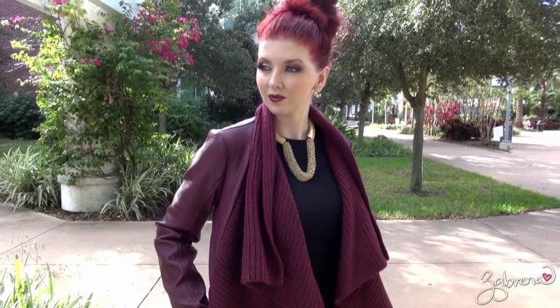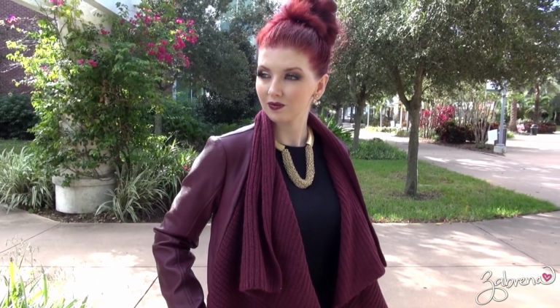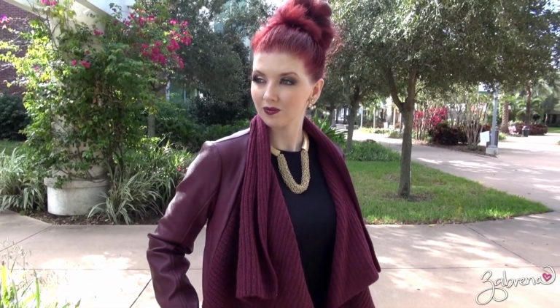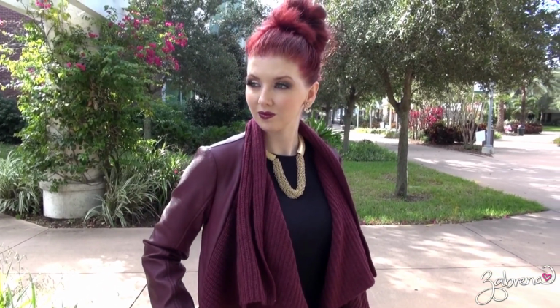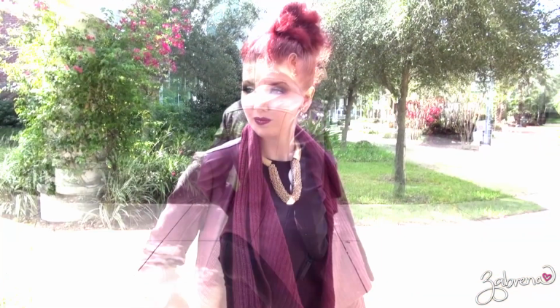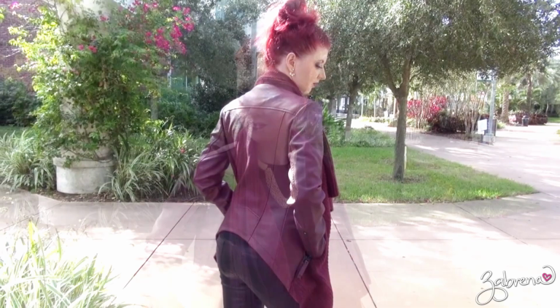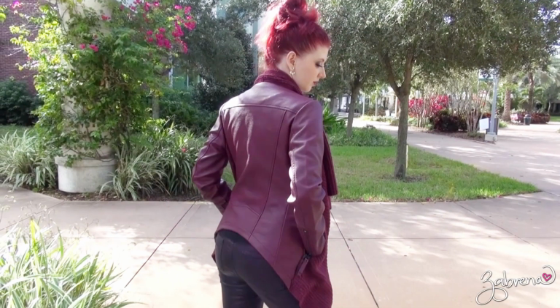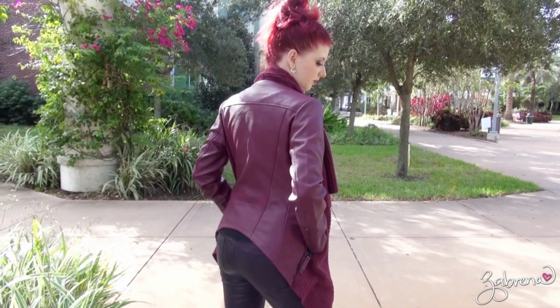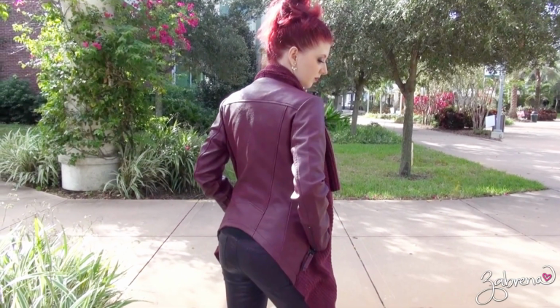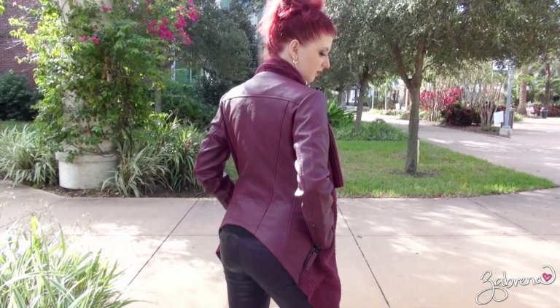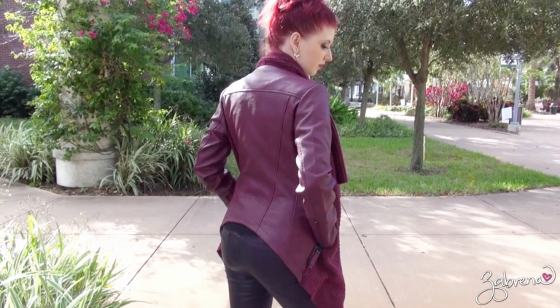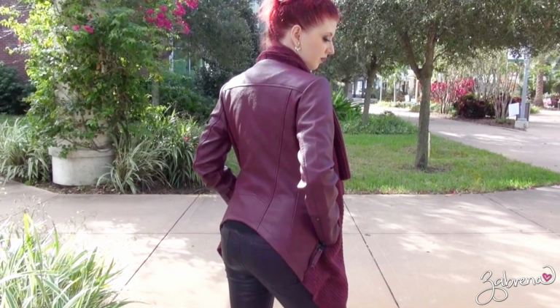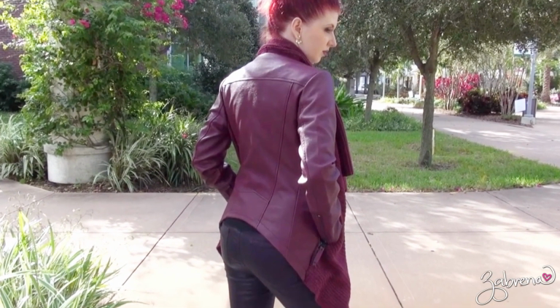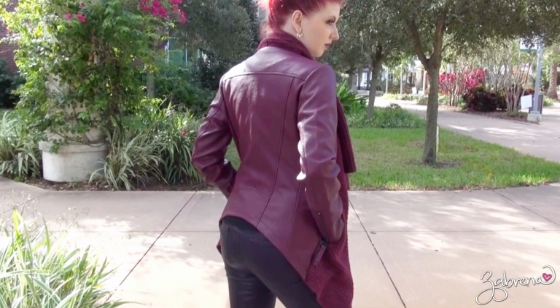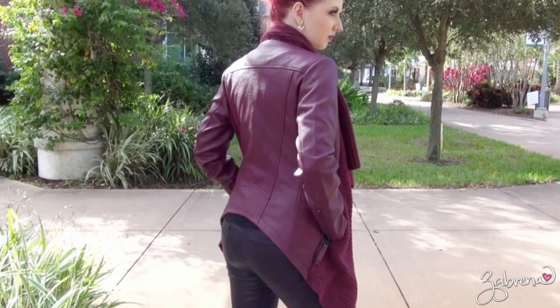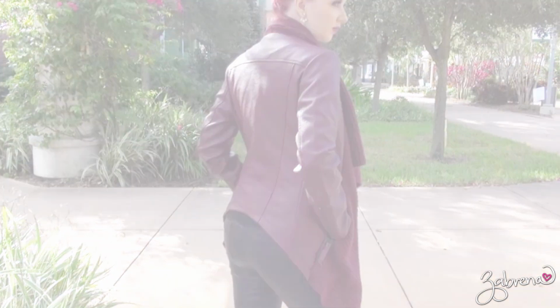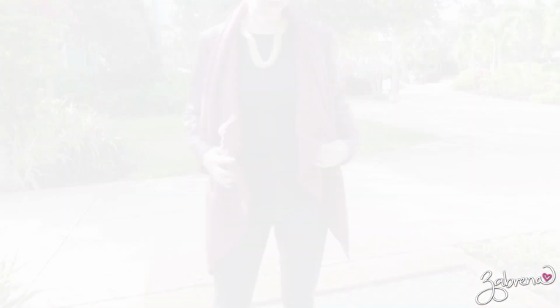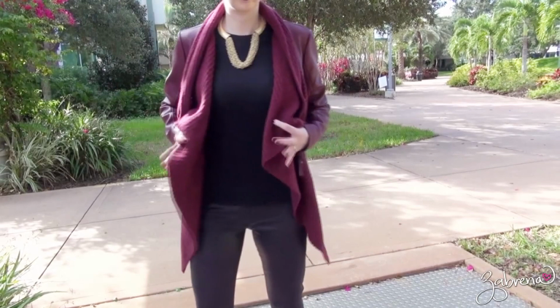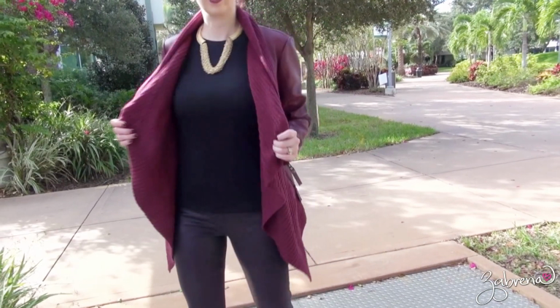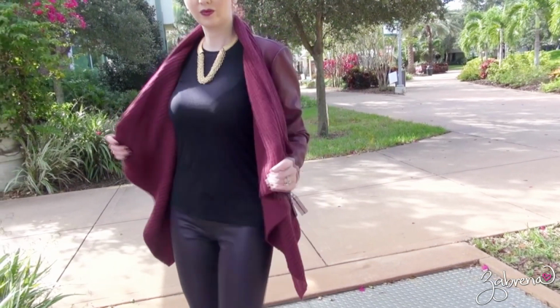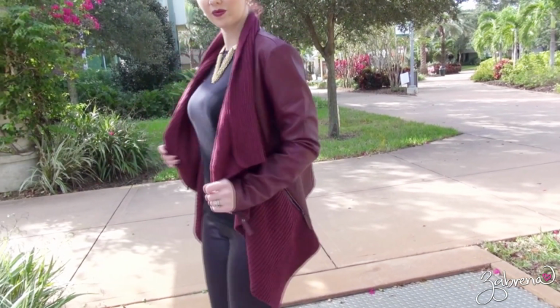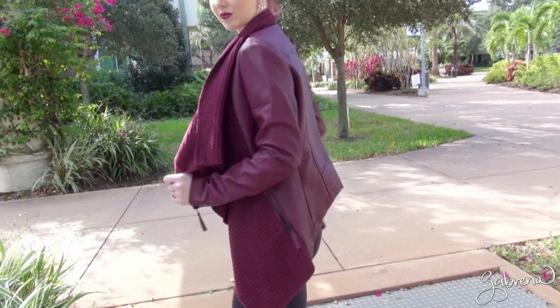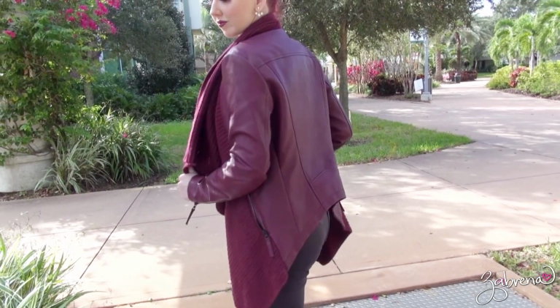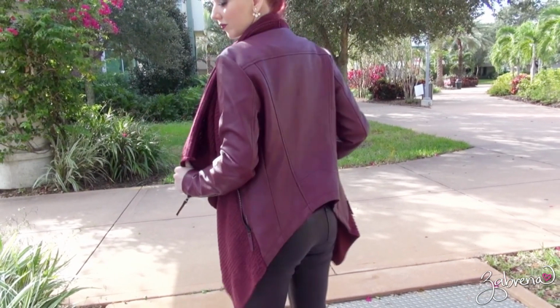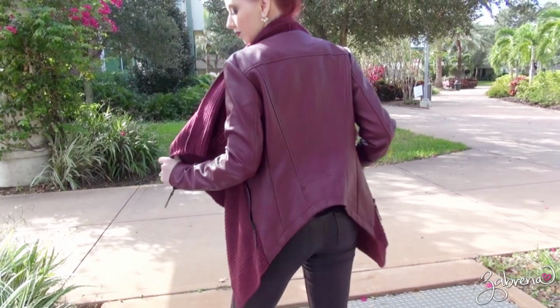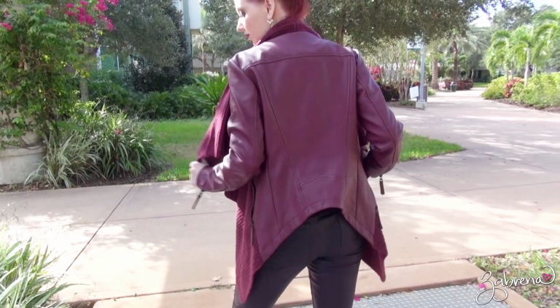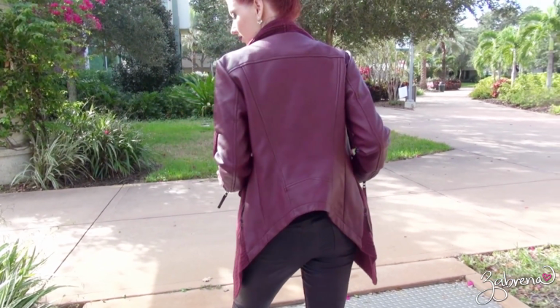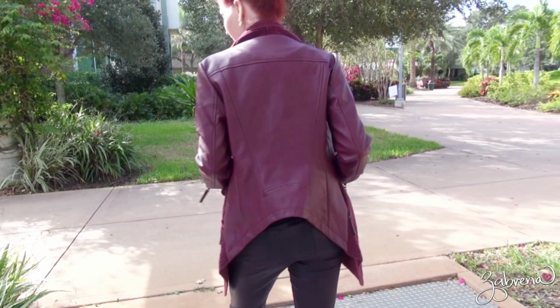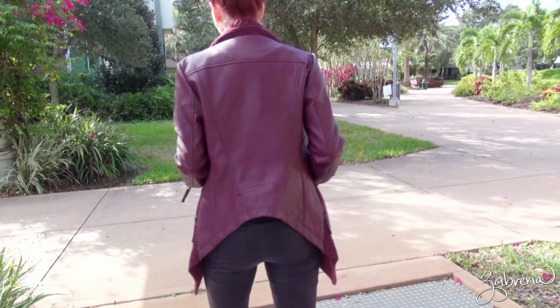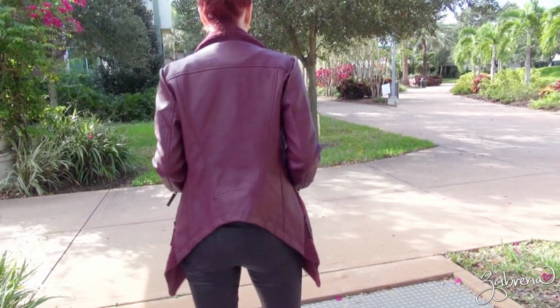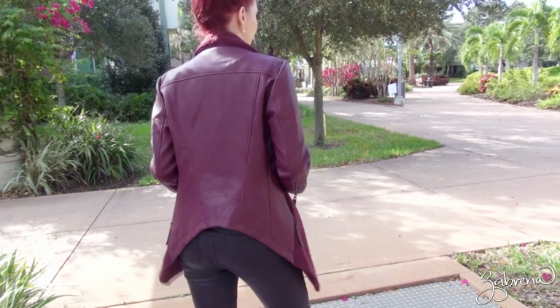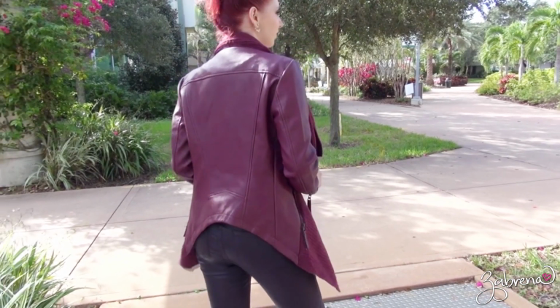Leather elements are having a moment right now in the fashion world. I really love the spin on the traditional leather jacket with this half sweater, half leather jacket look. I also like that it's cropped in the back and longer in the front.